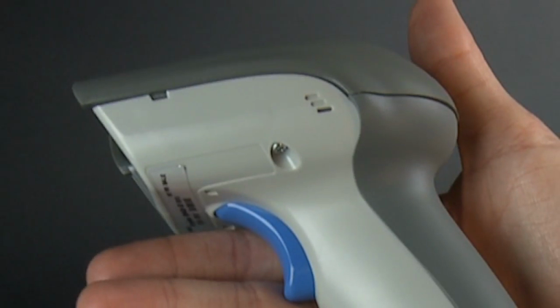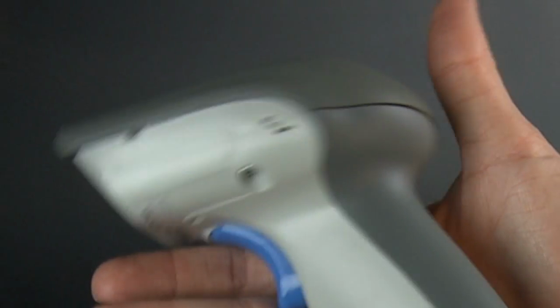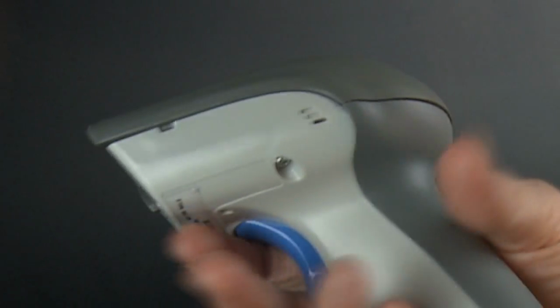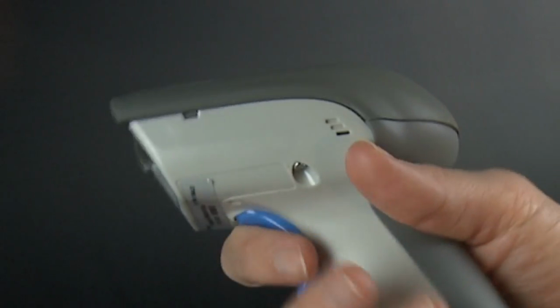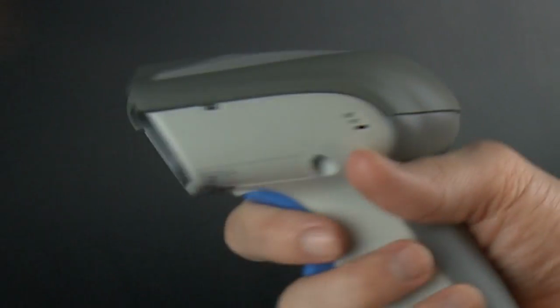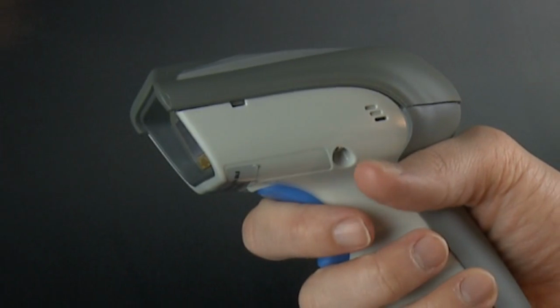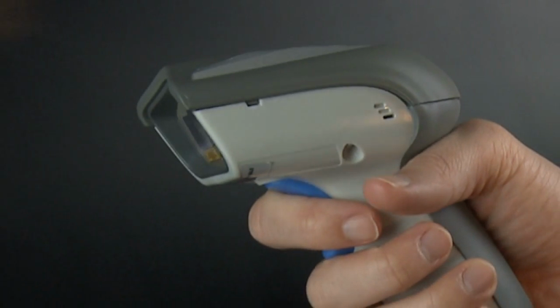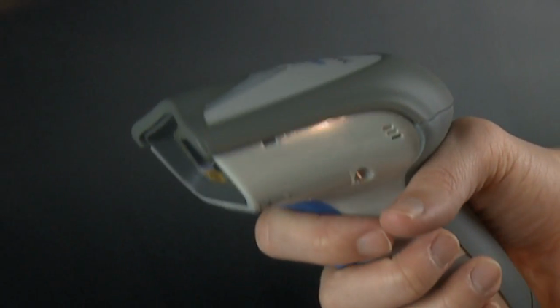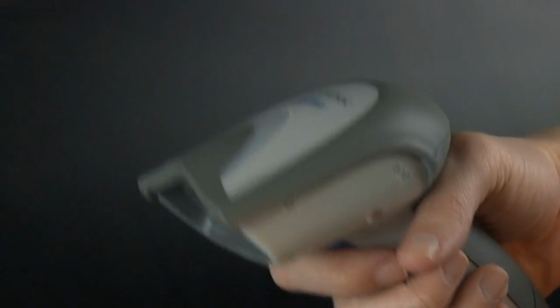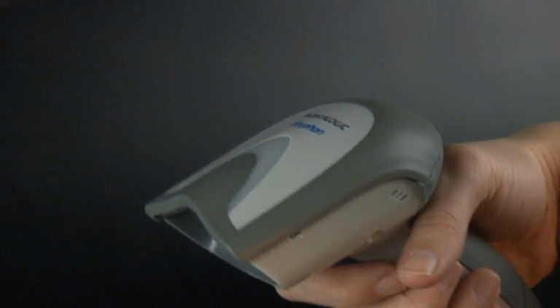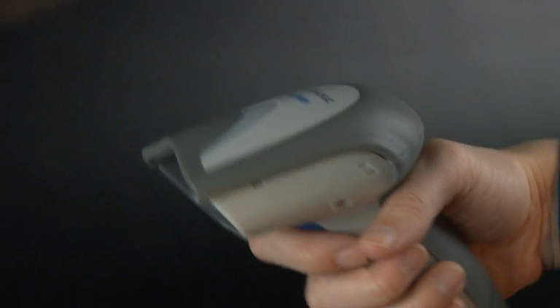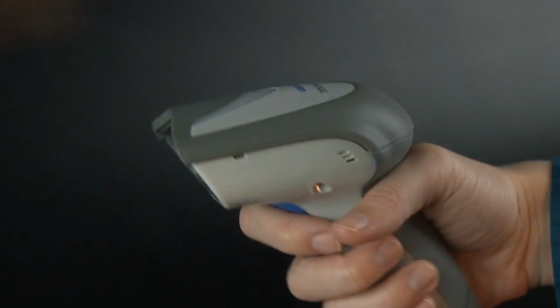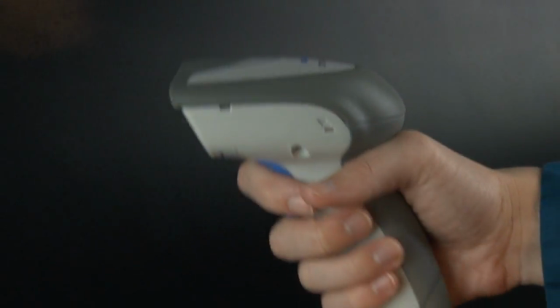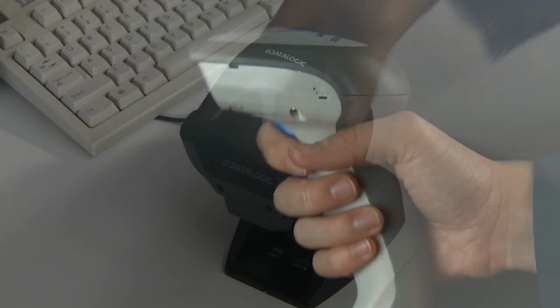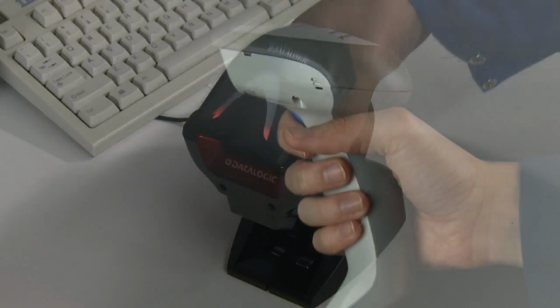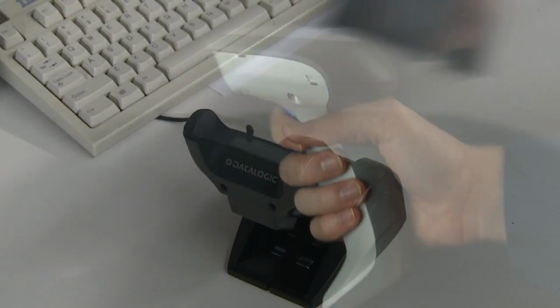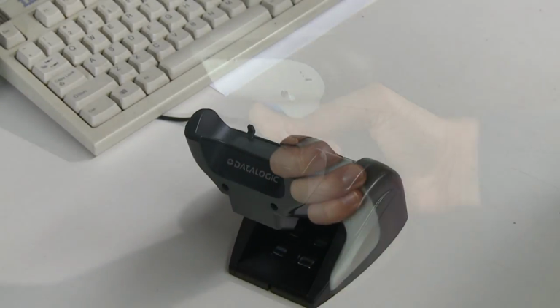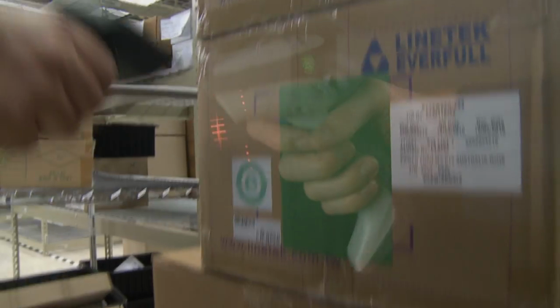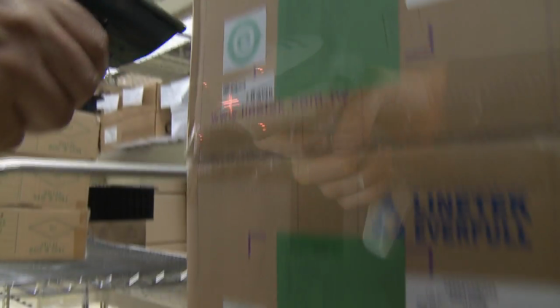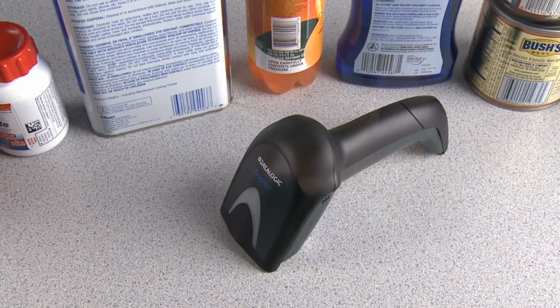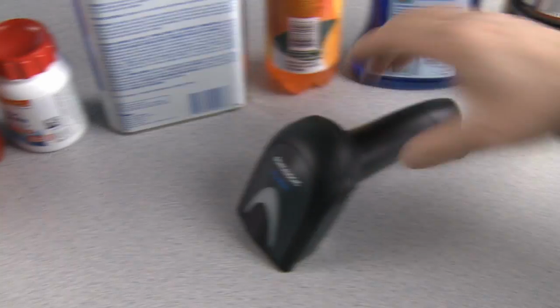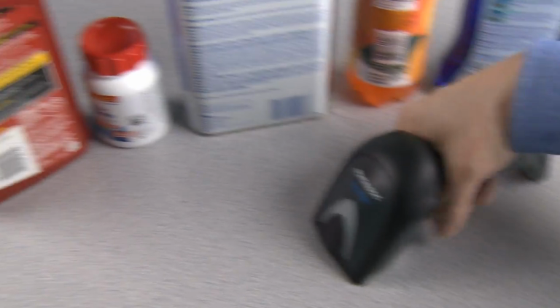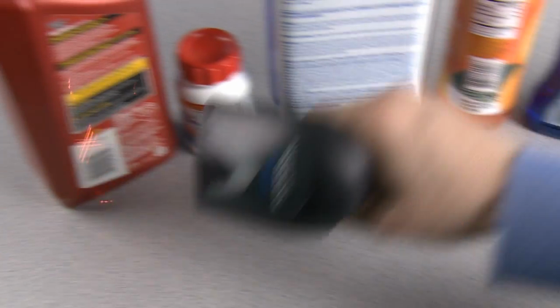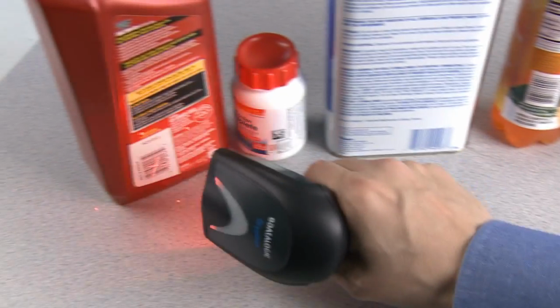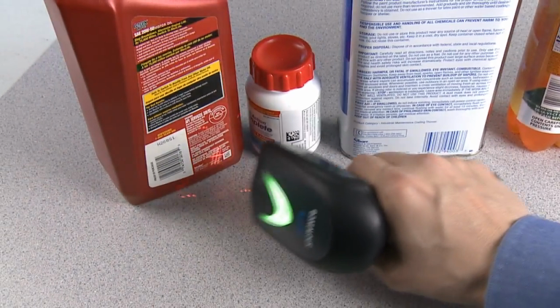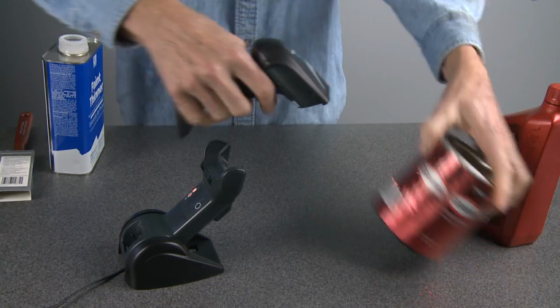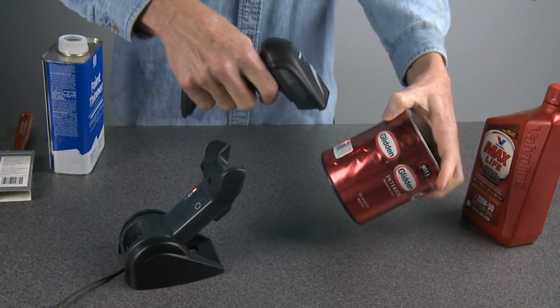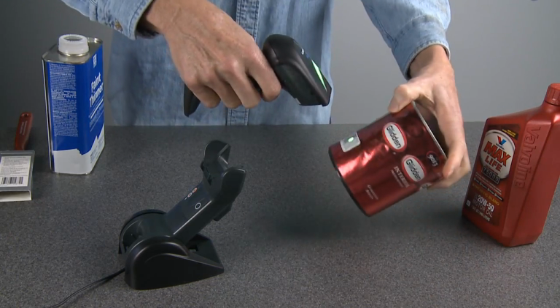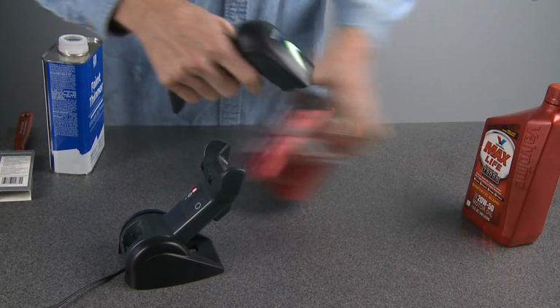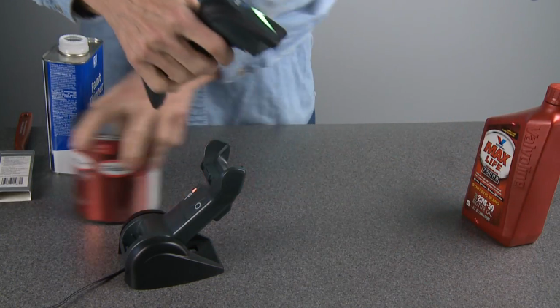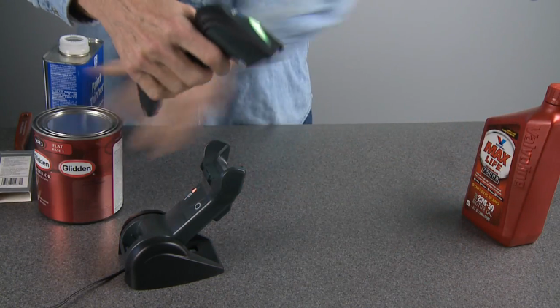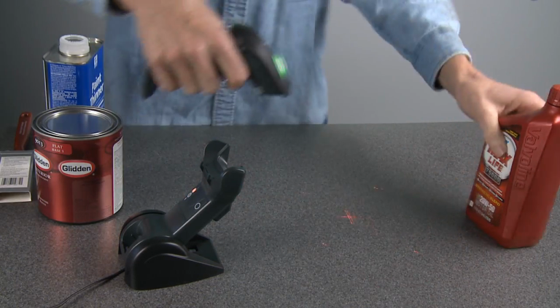One thing users like about the Gryphon family of barcode readers is the design. Comfortable and lightweight, it fits easily in the user's hand for long periods of fatigue-free barcode reading.